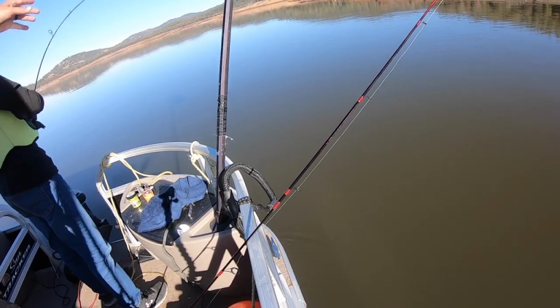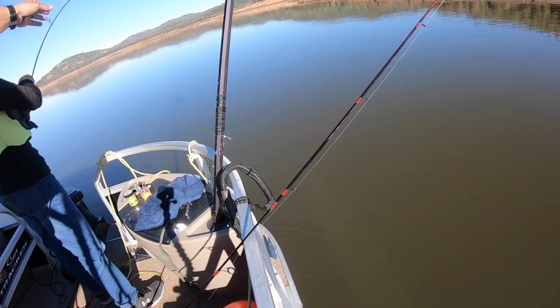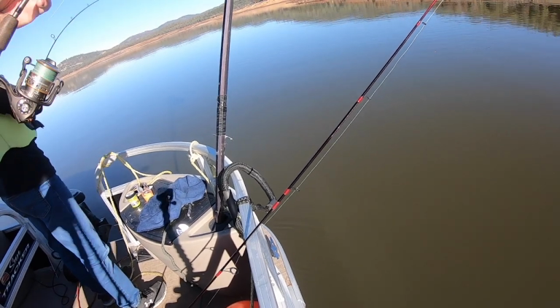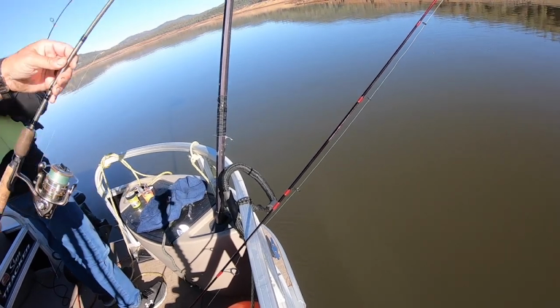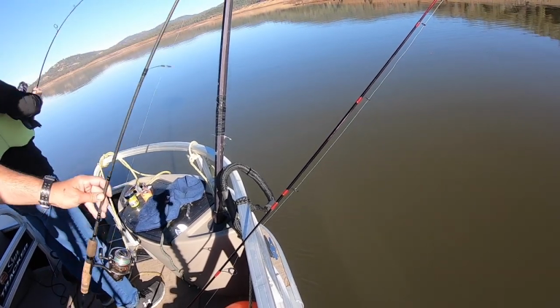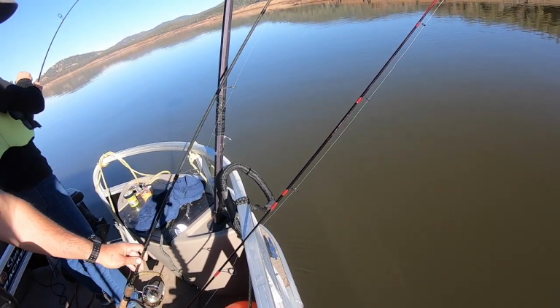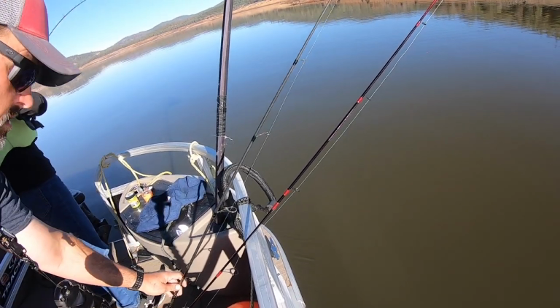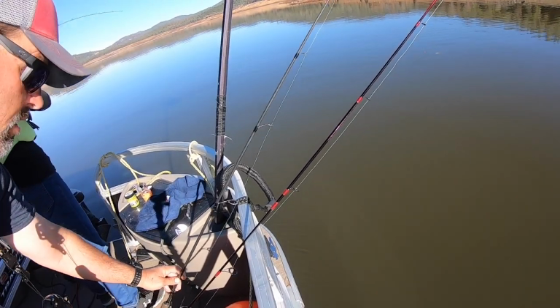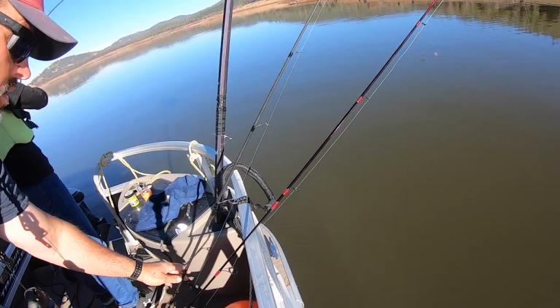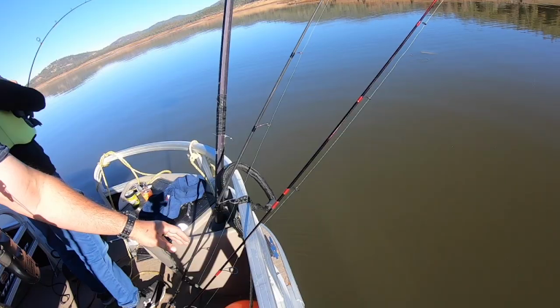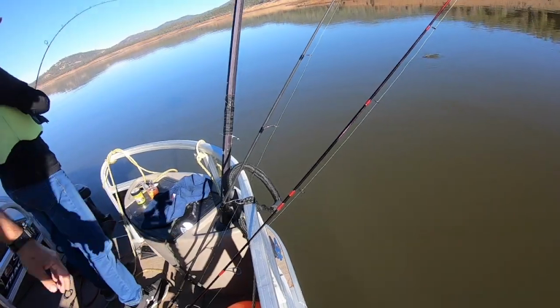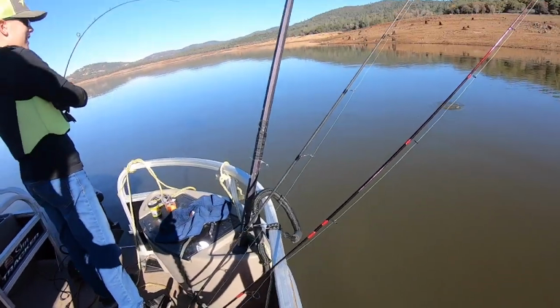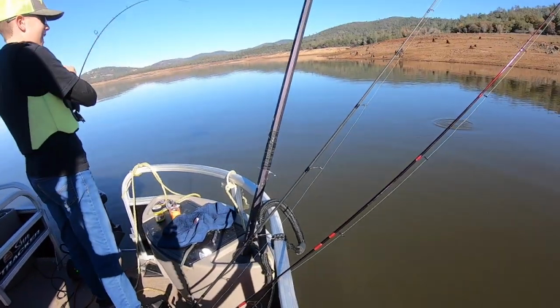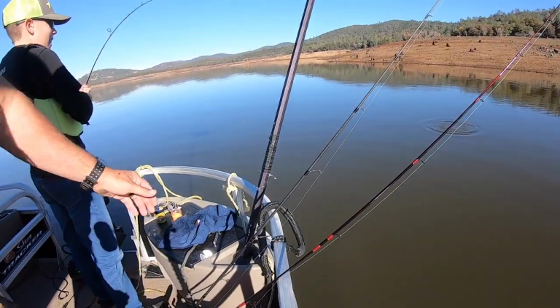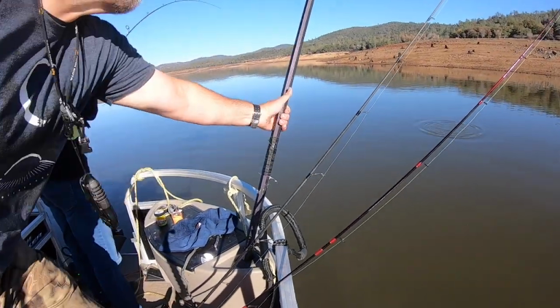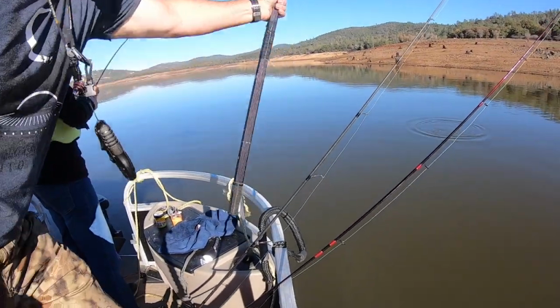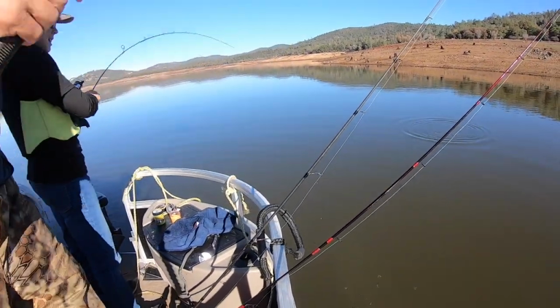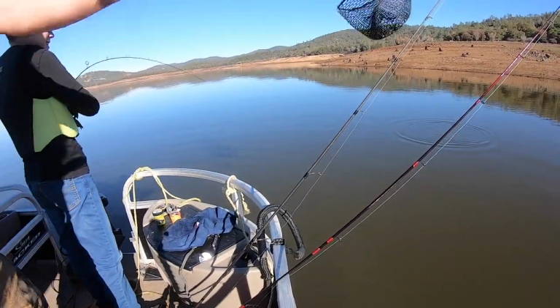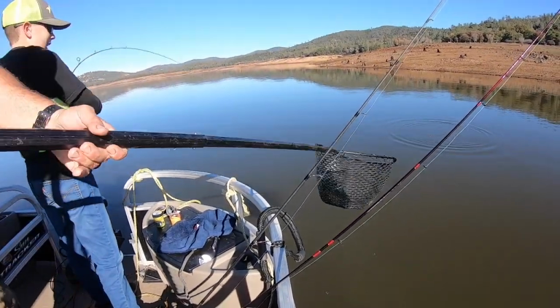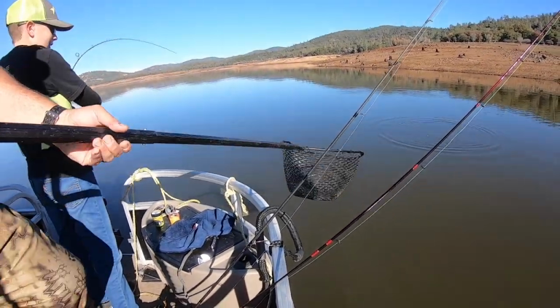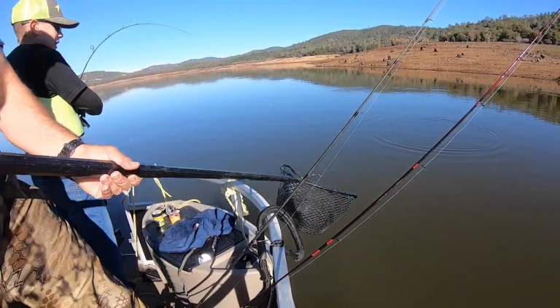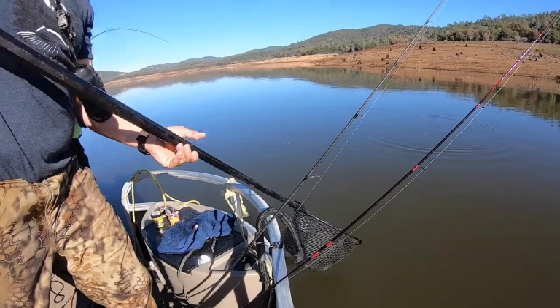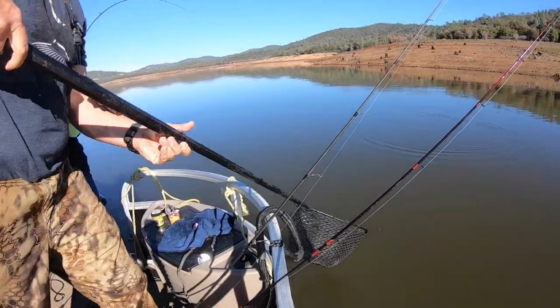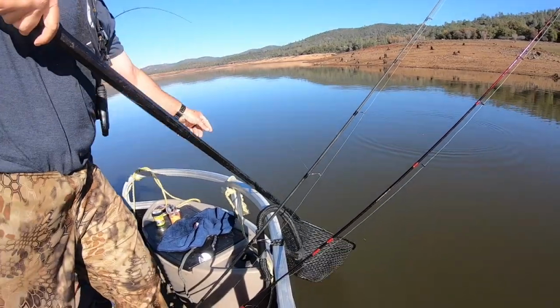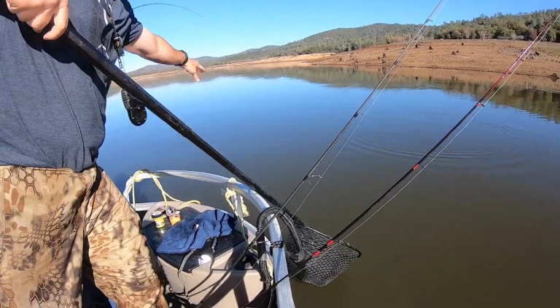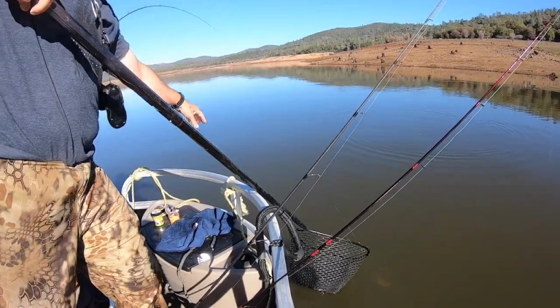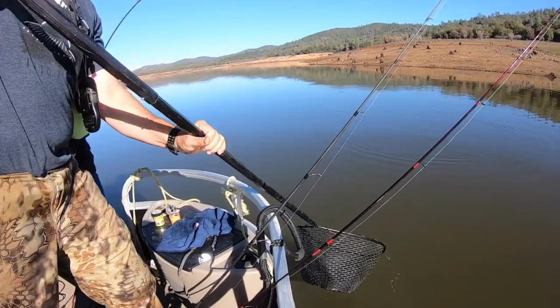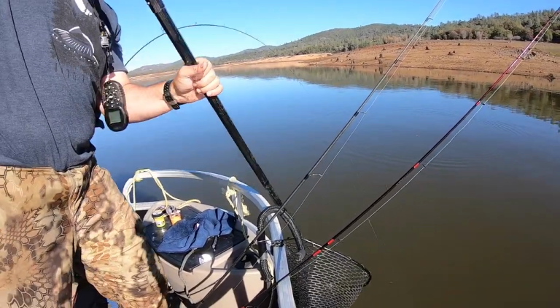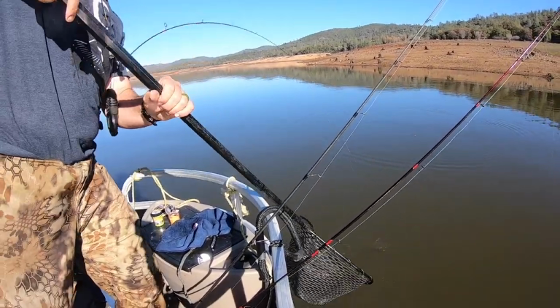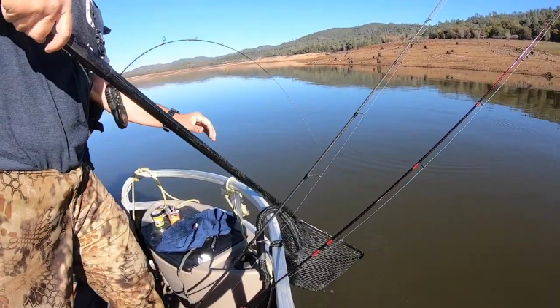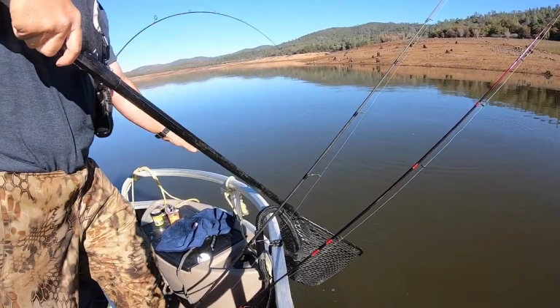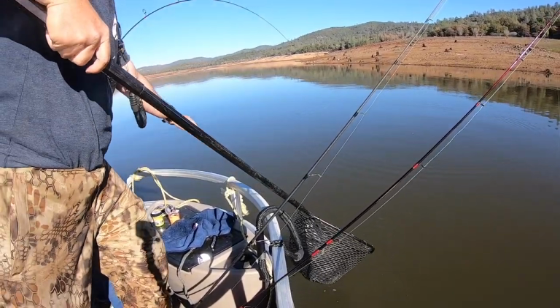Steer them away from that line, that's the way to do it. You're a pro, you're the man. Lean out — that's a big fish, Kevin. That's a big fish.